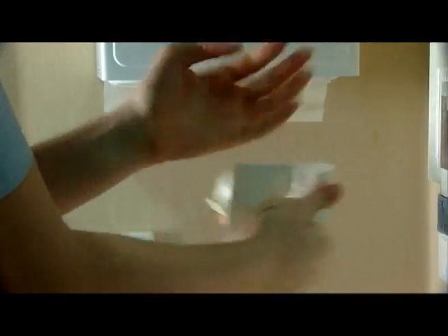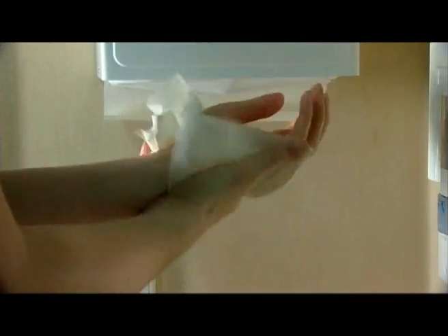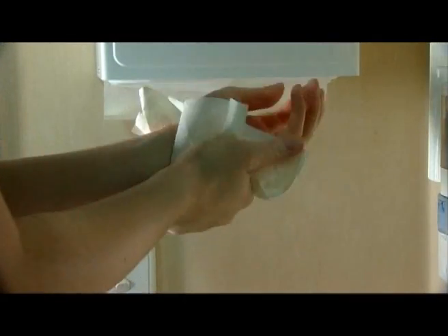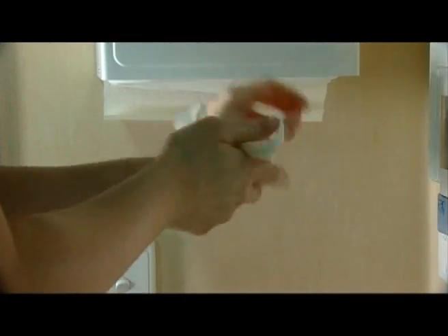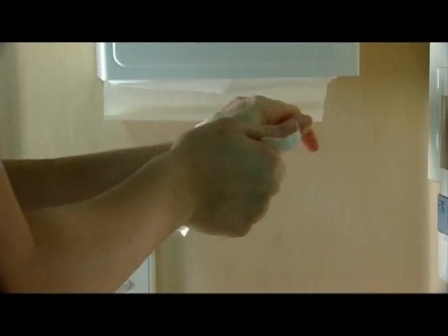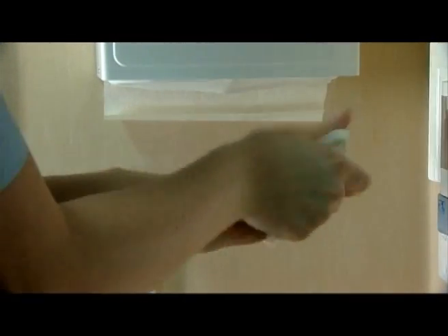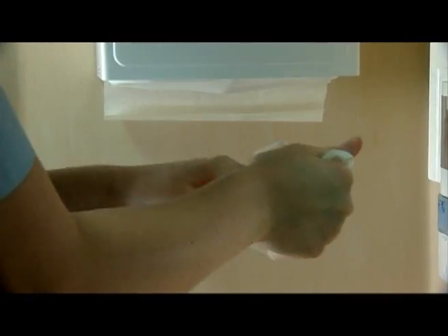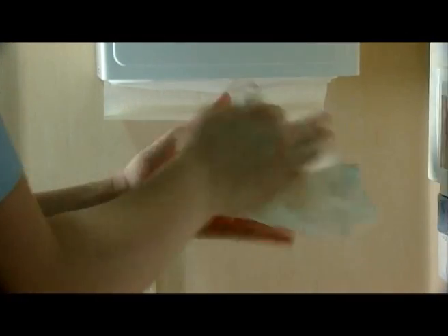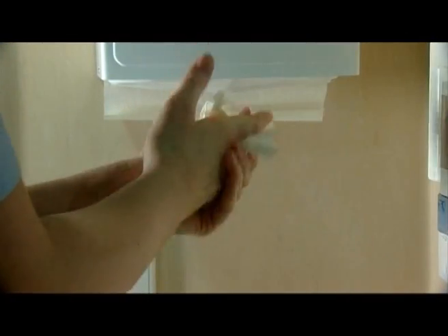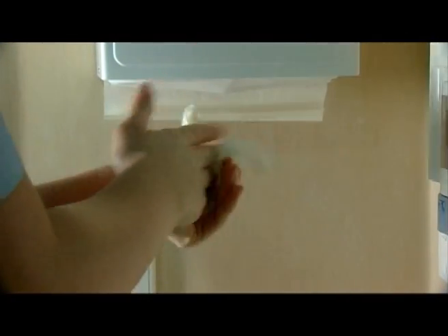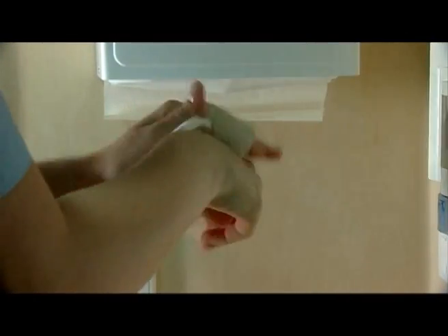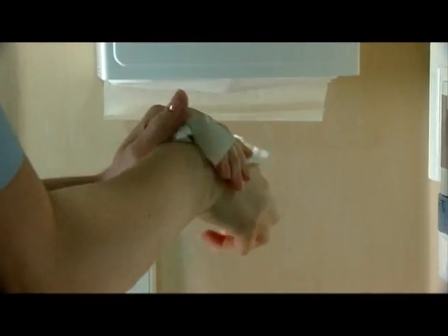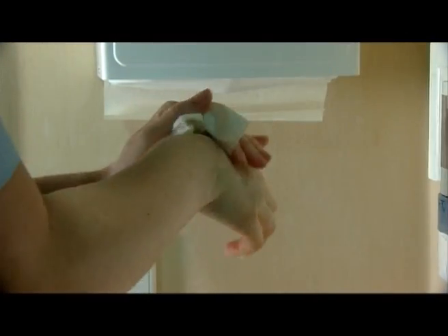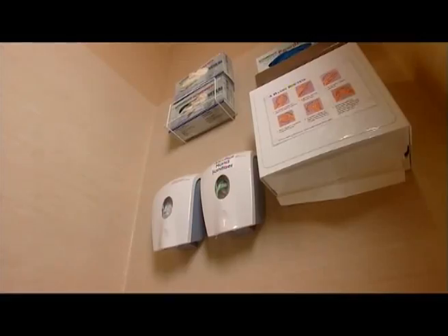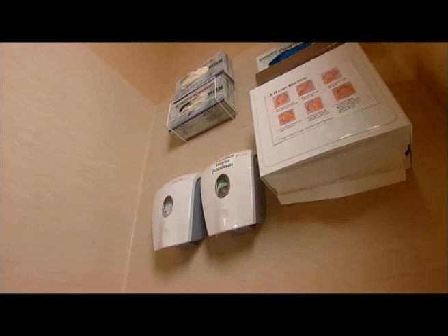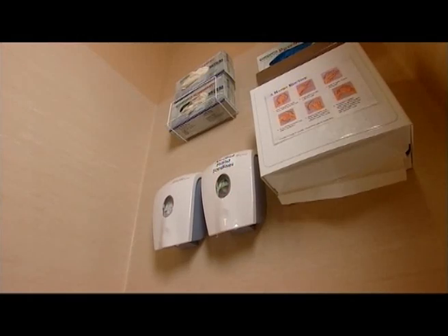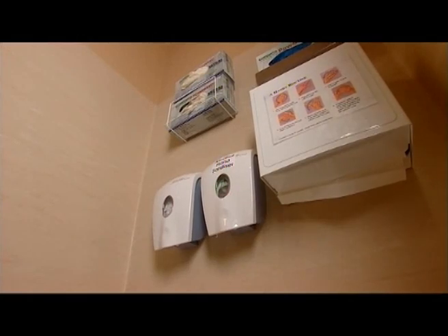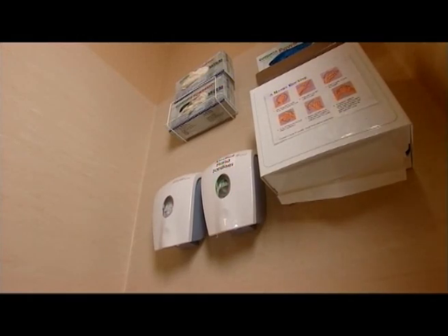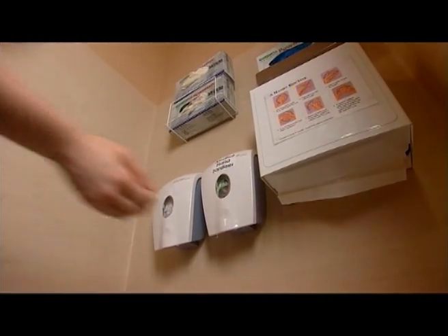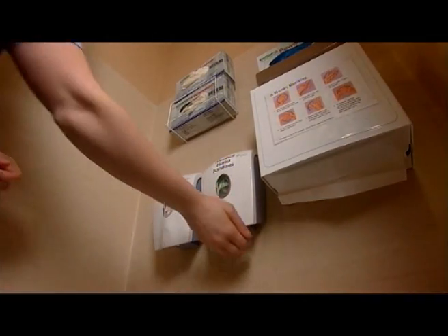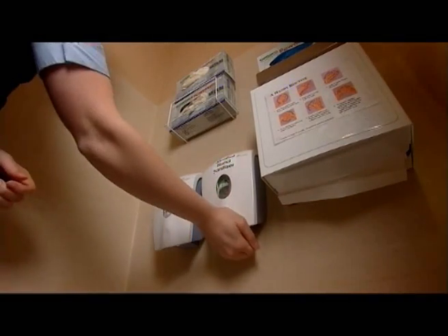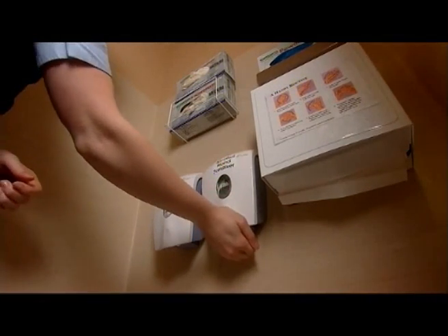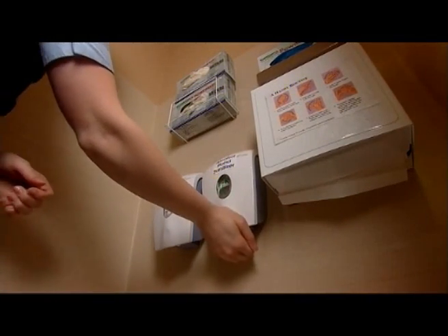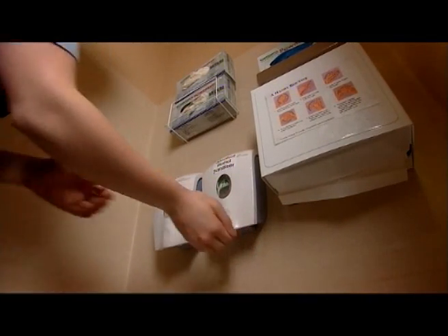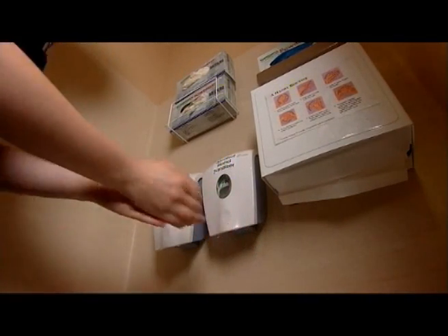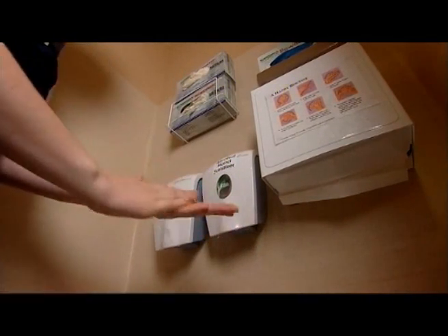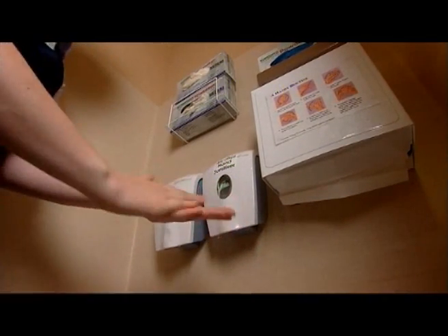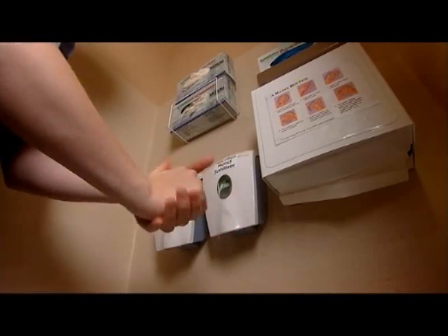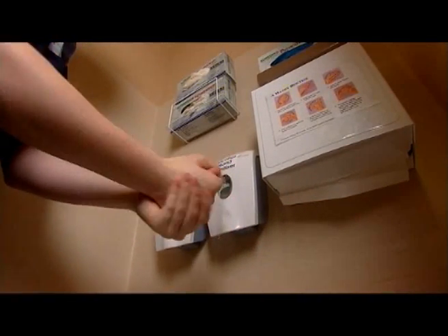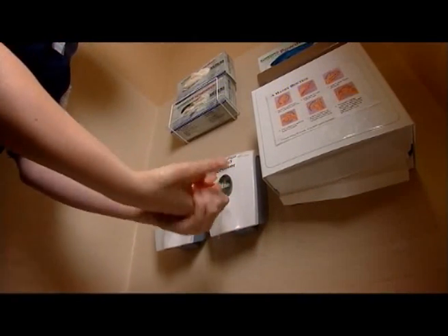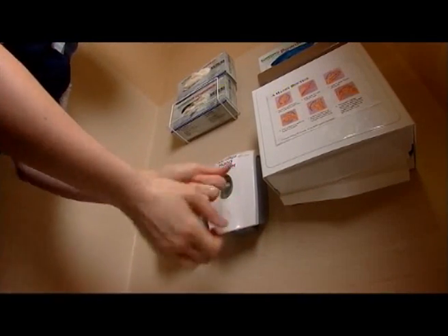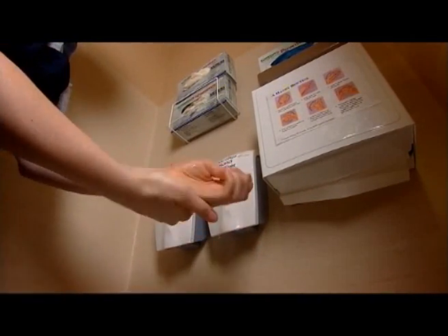There may be times when you cannot wash your hands this way. You may need to use sanitising gels to ensure your hands are free from bacteria.